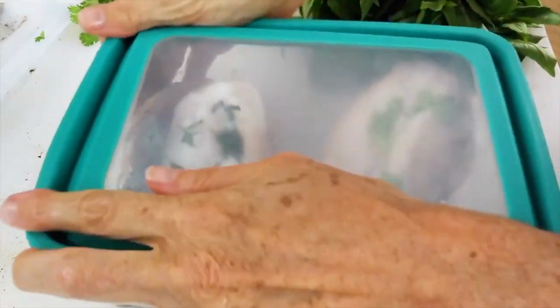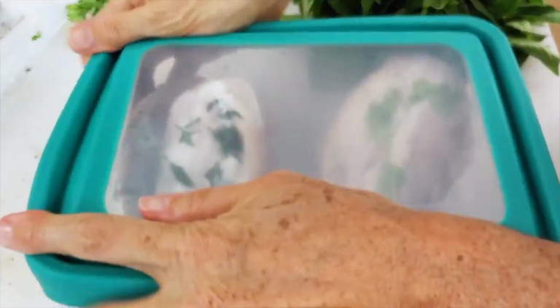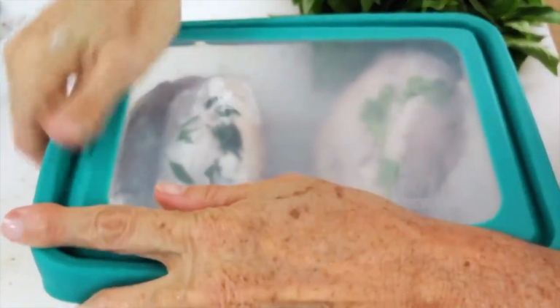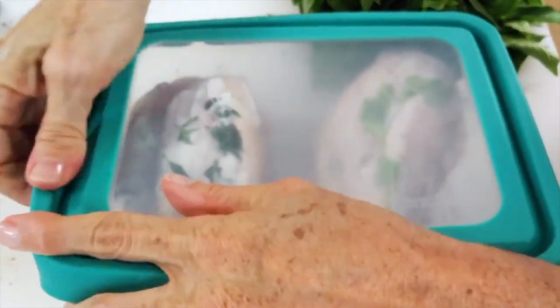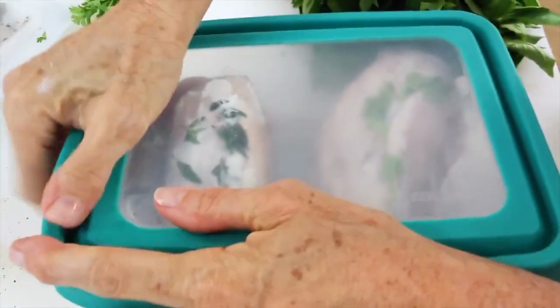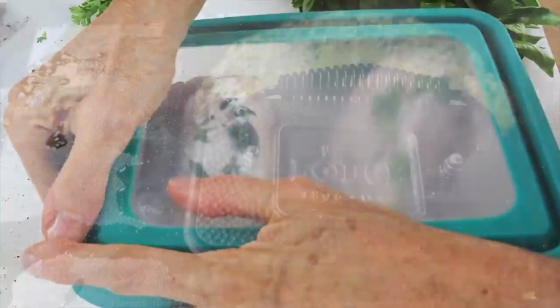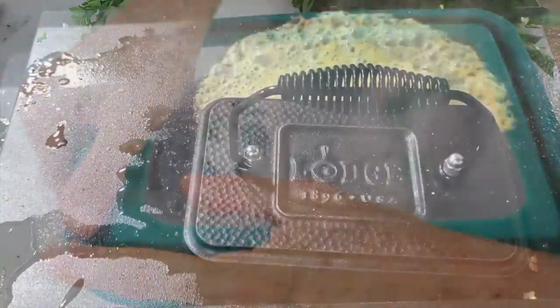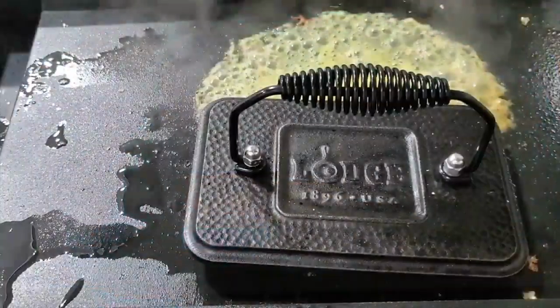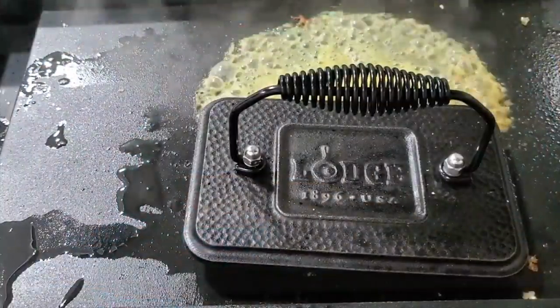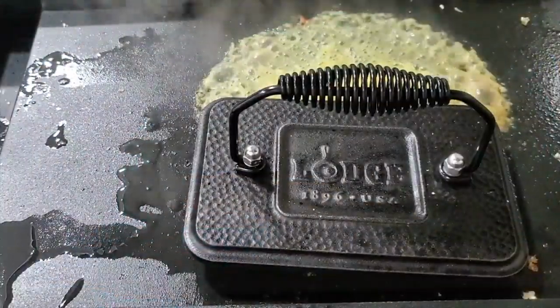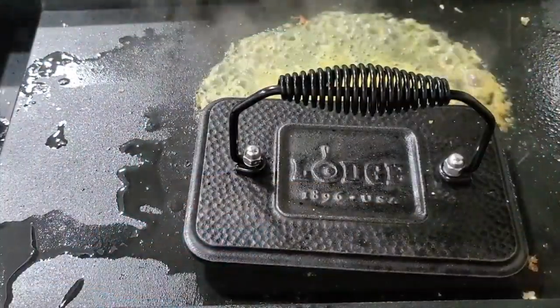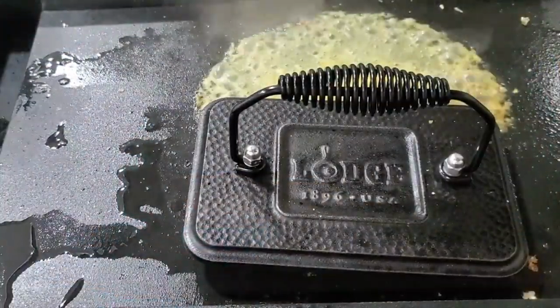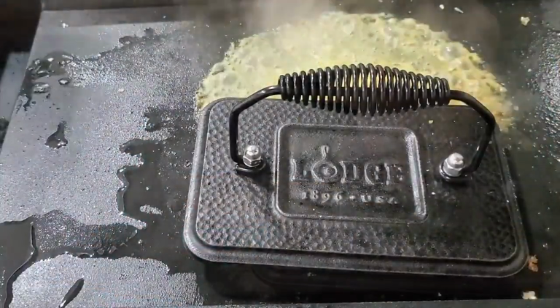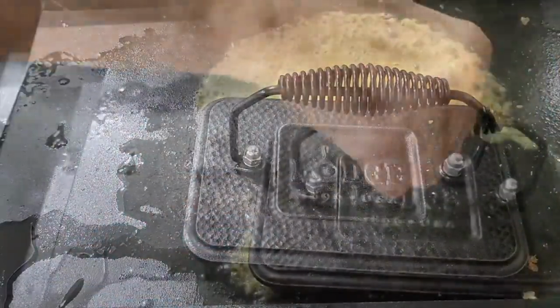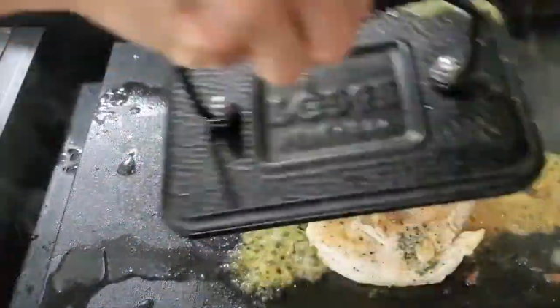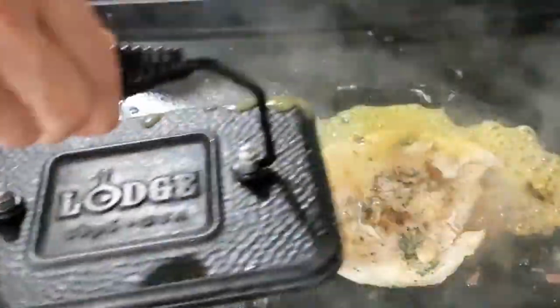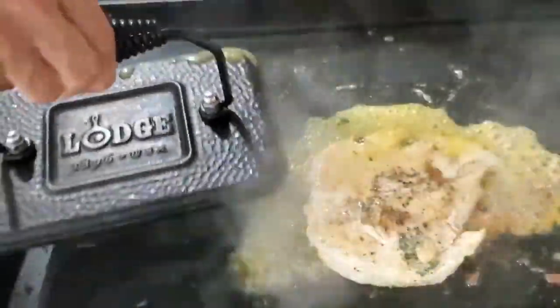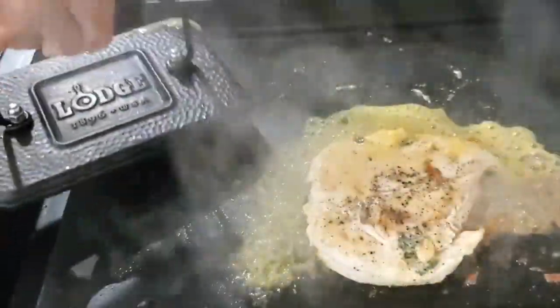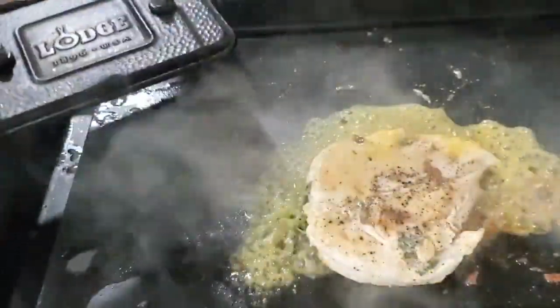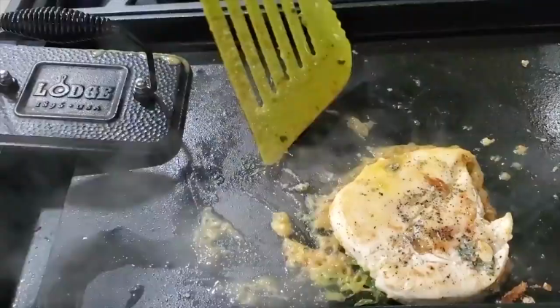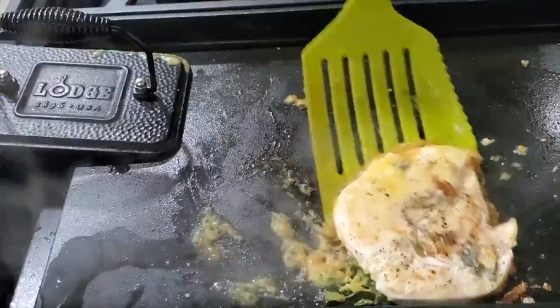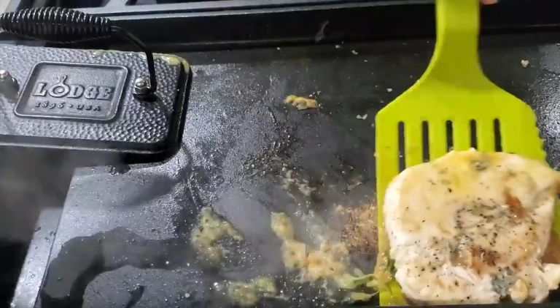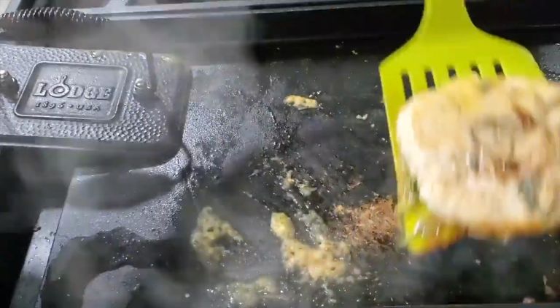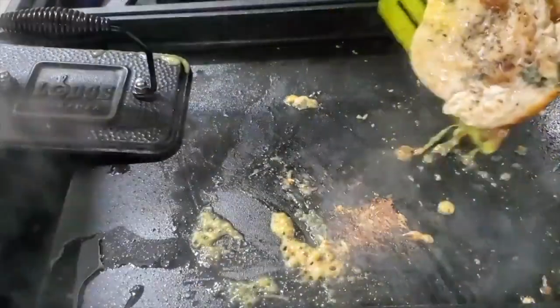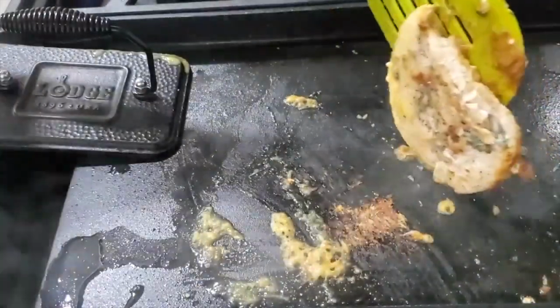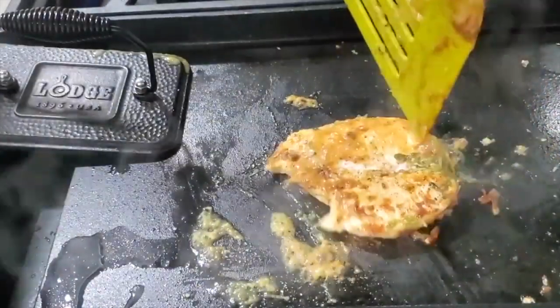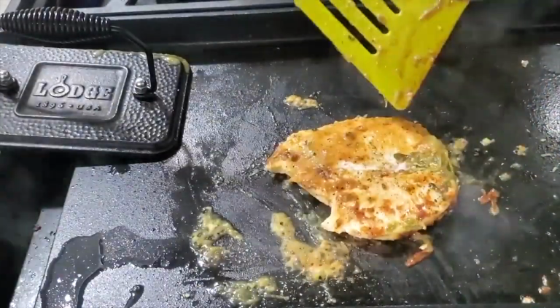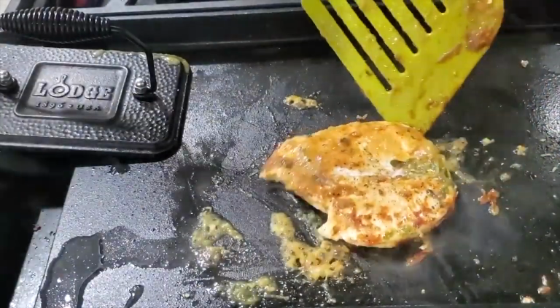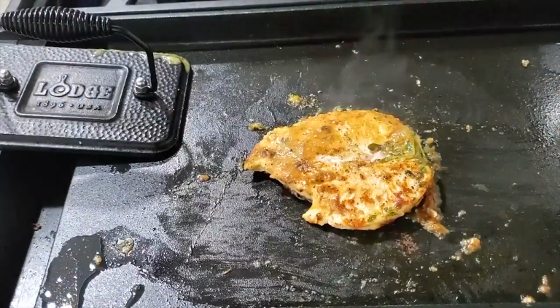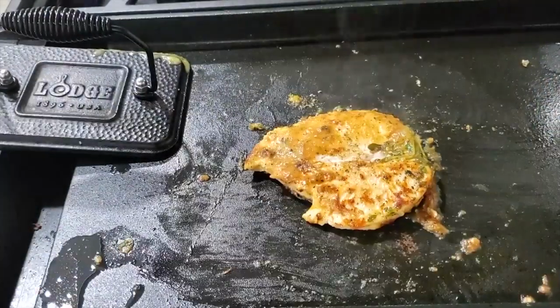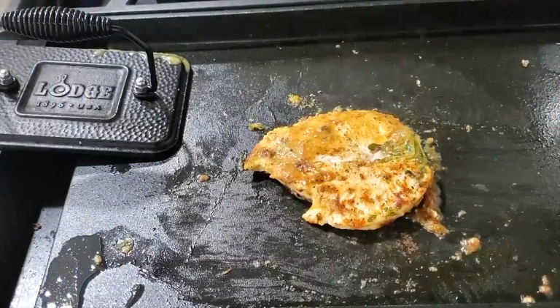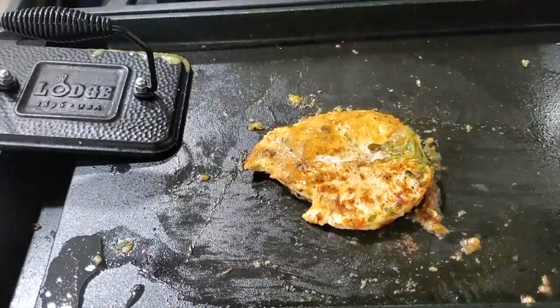So you're ready to freeze them. Today, we're gonna cook them on a grill. We're gonna preheat our grill to 360 to 380 degrees Fahrenheit.